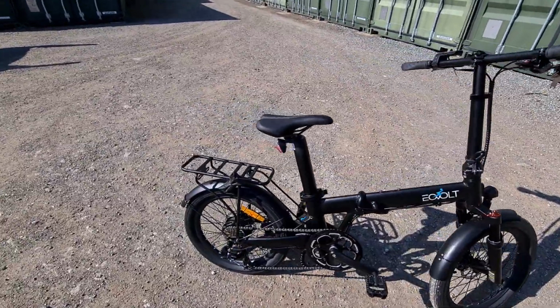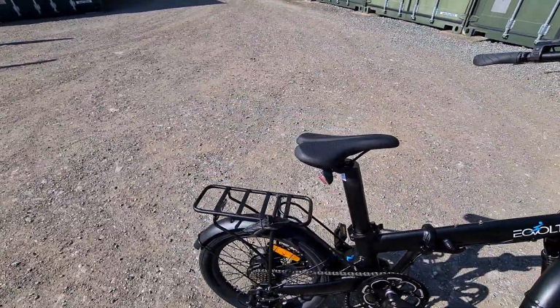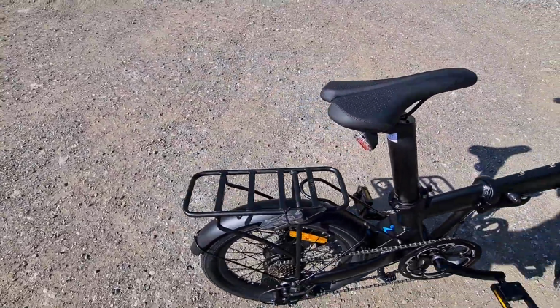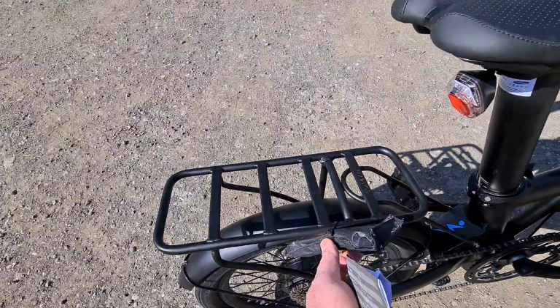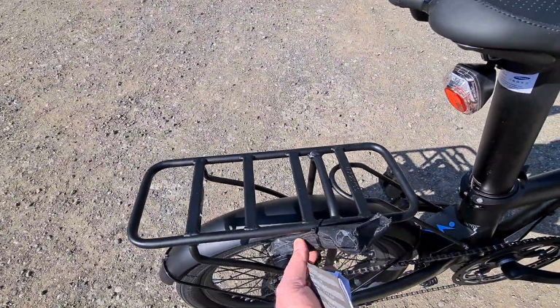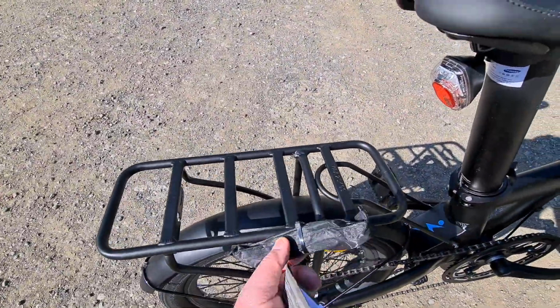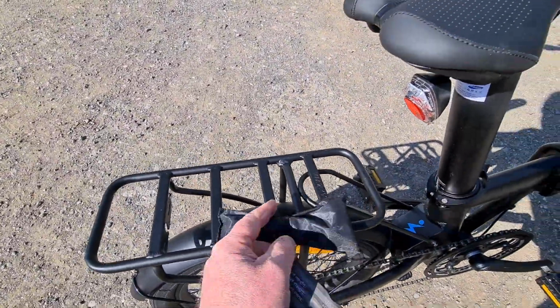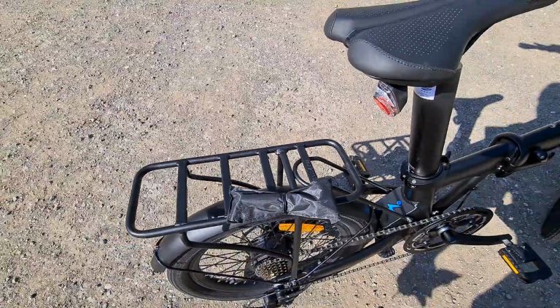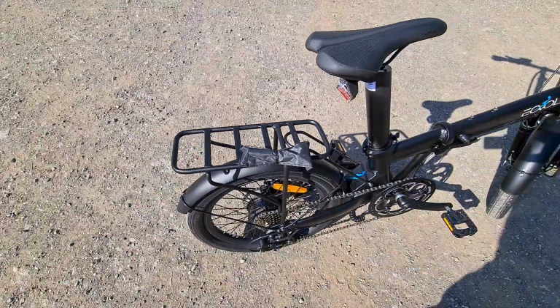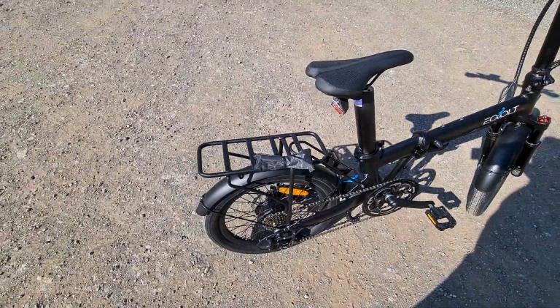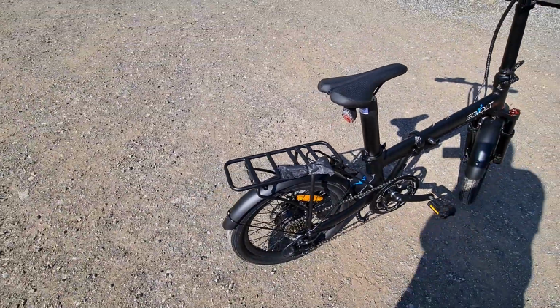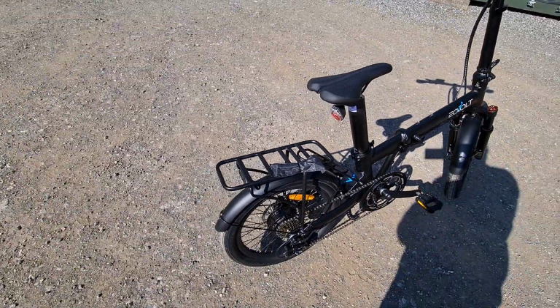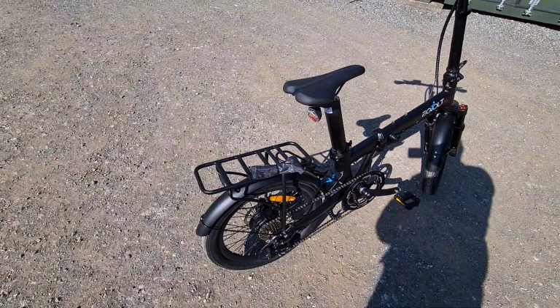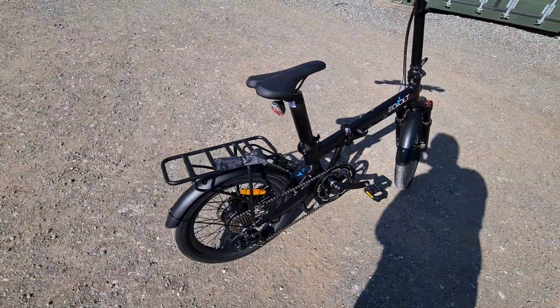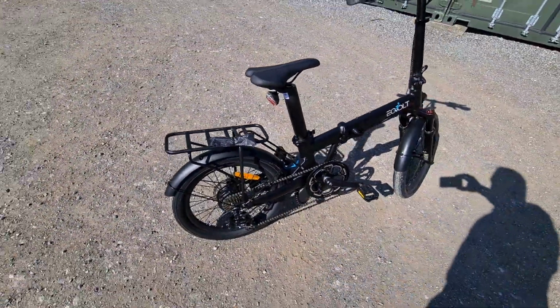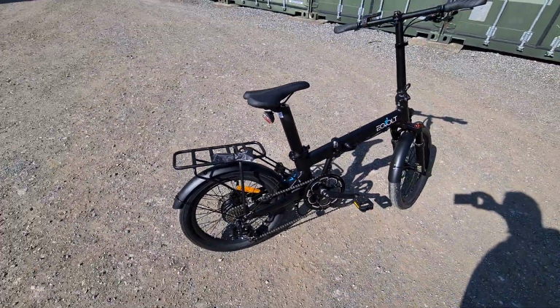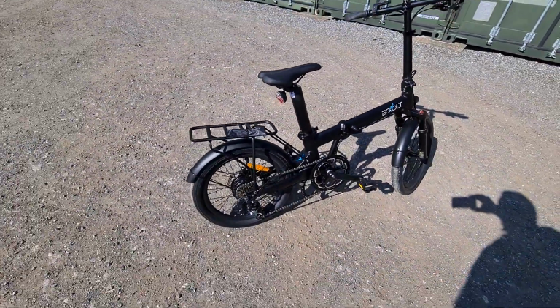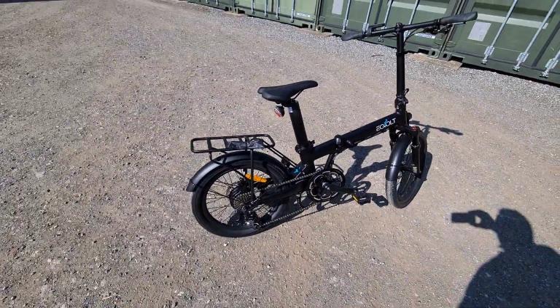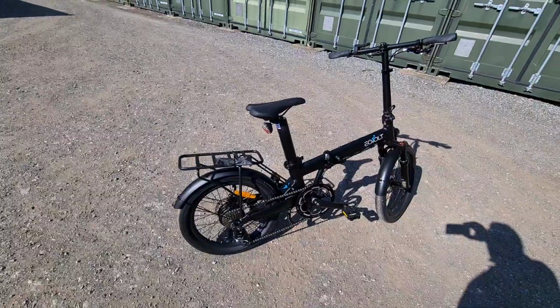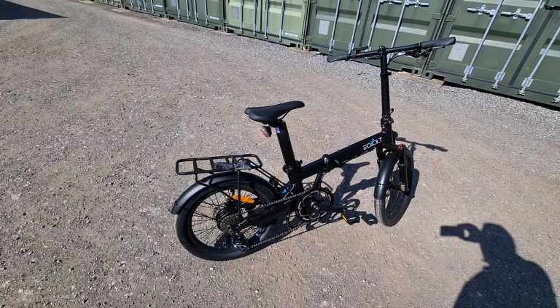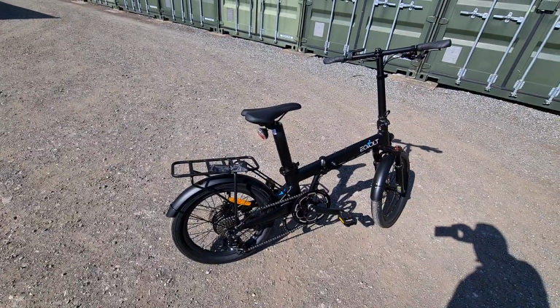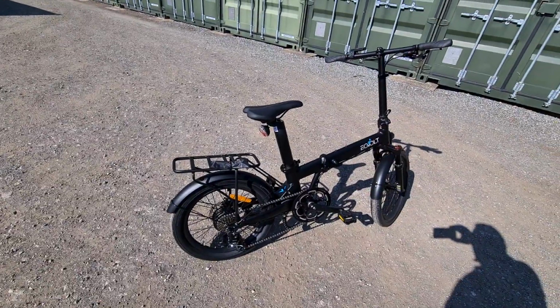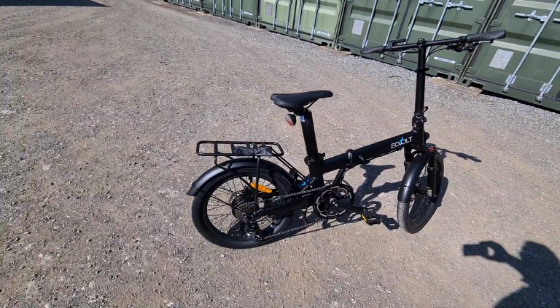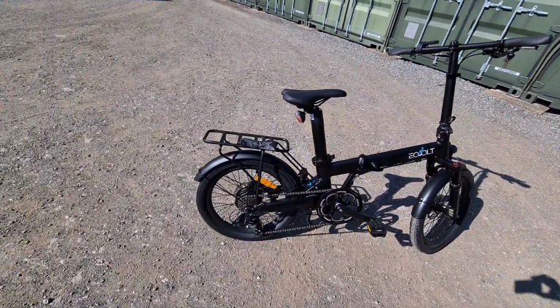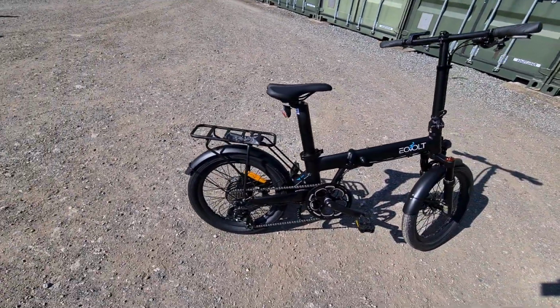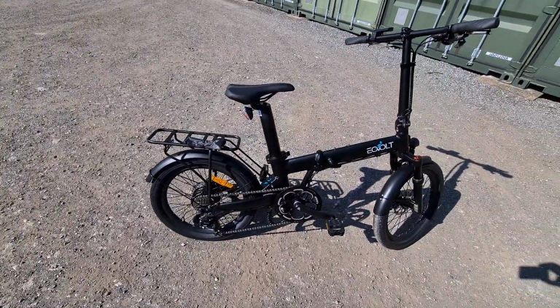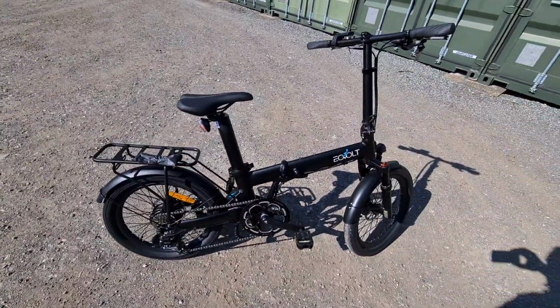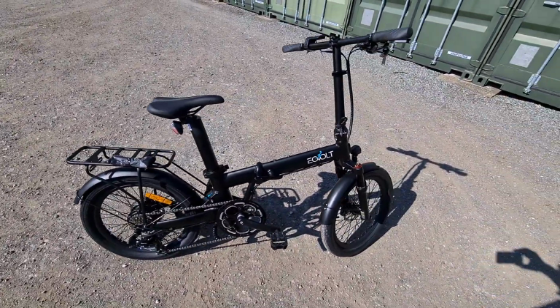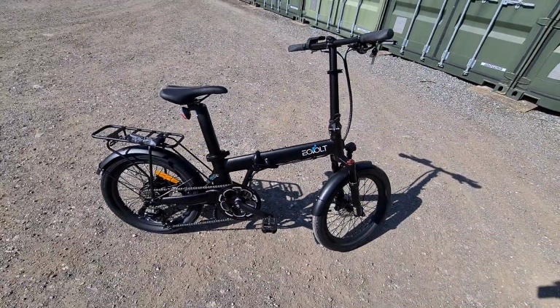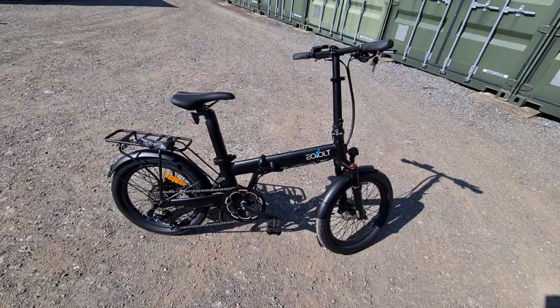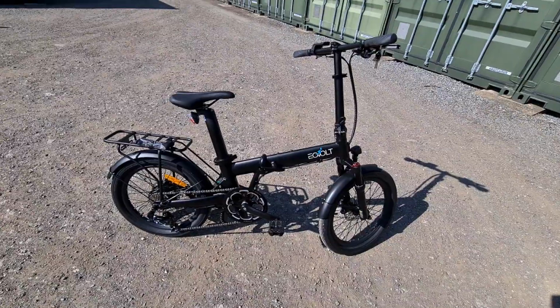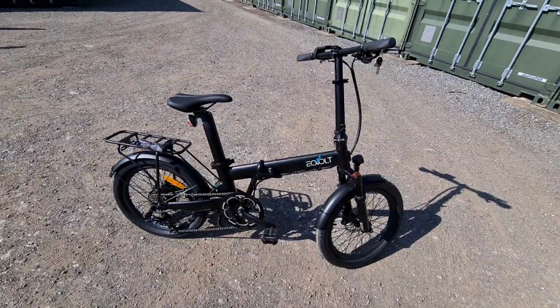They're provided with a little tool kit, which is what this is hanging off the end. Obviously that doesn't live there — we just left it there so they don't get parted from each other. And again, hydraulic disc brakes. Really, really nice bike.